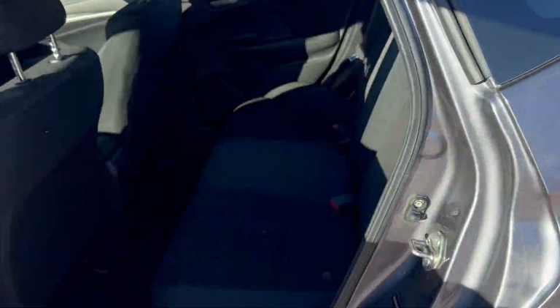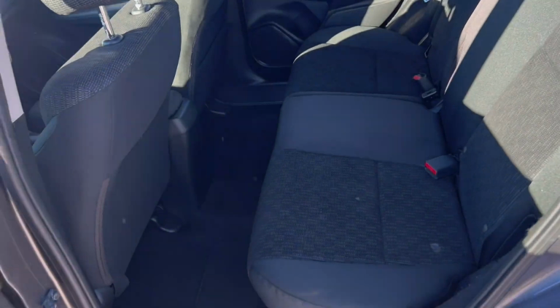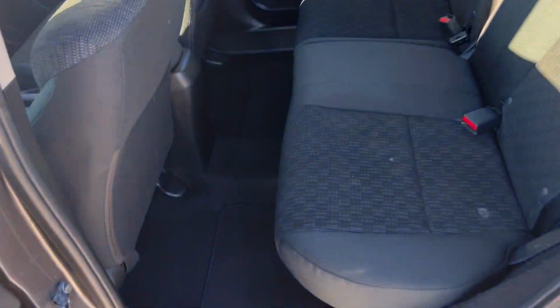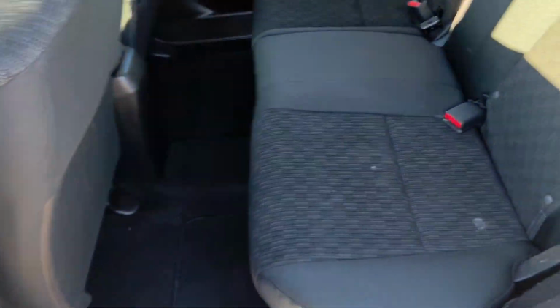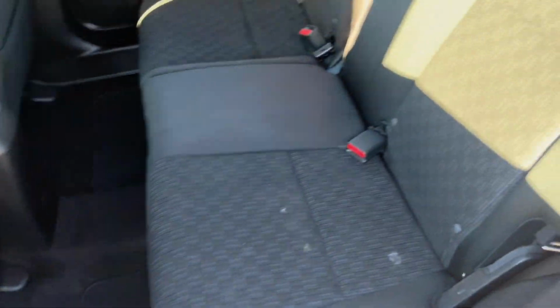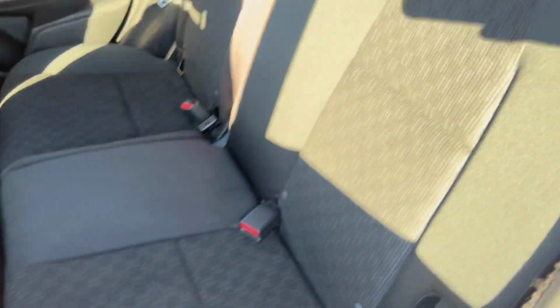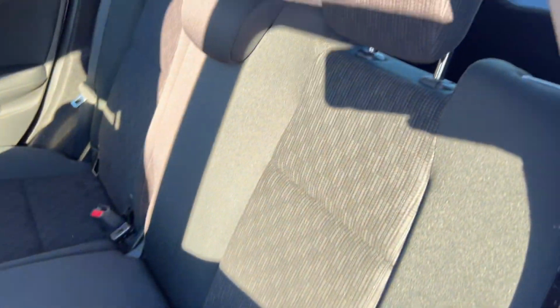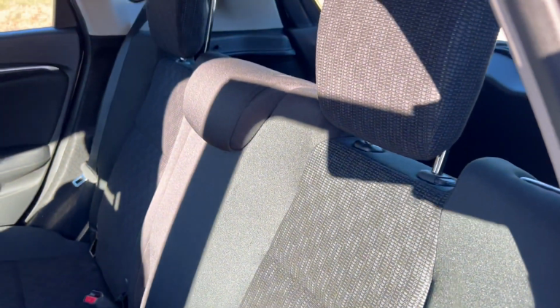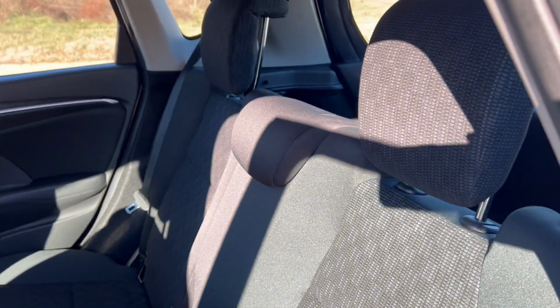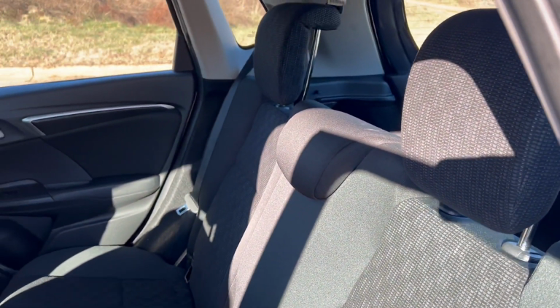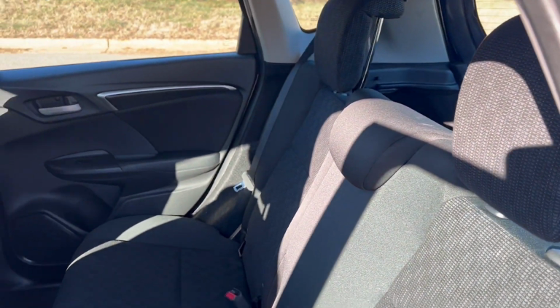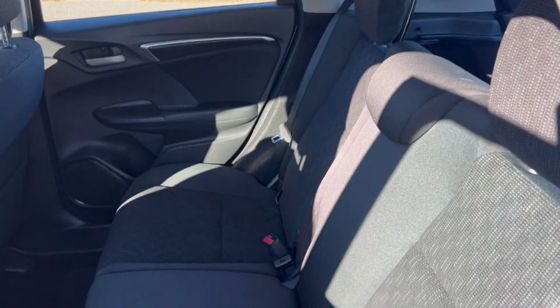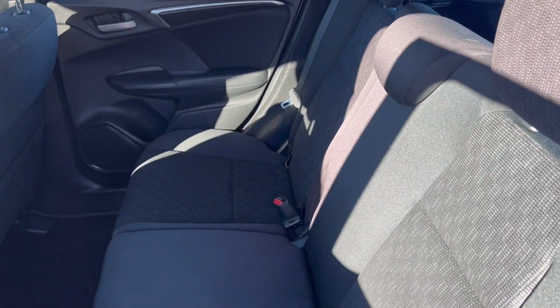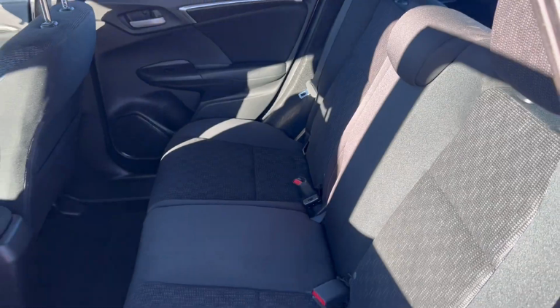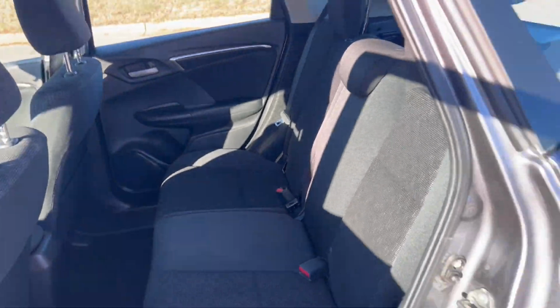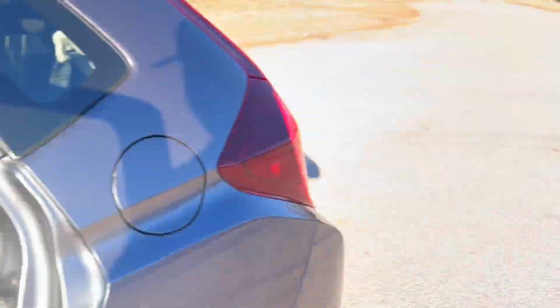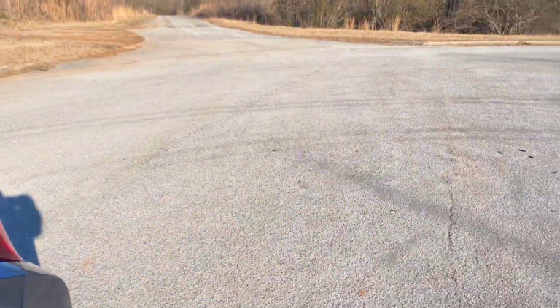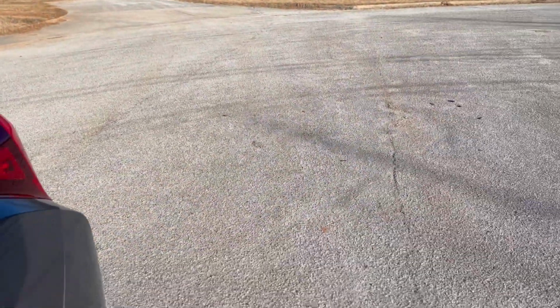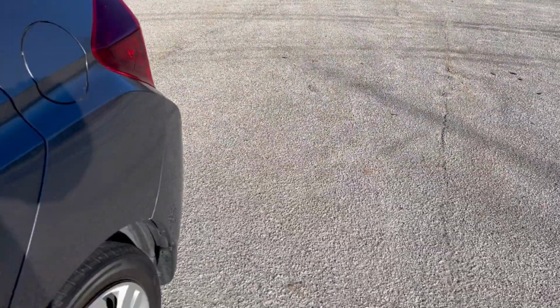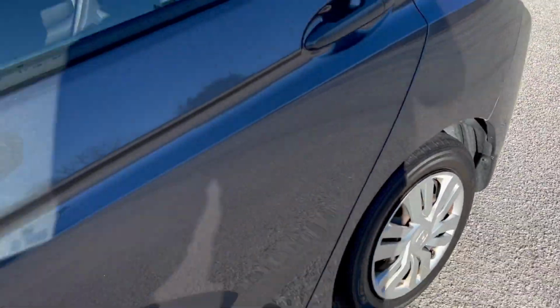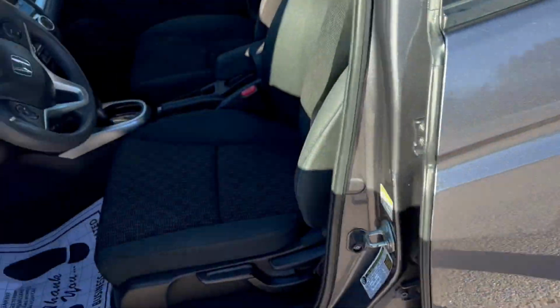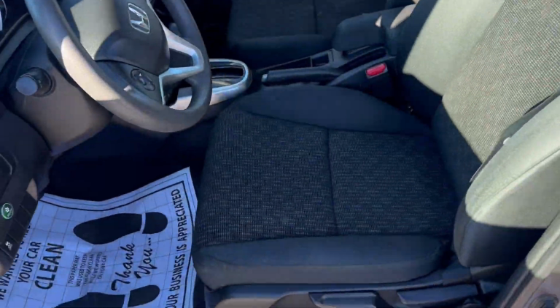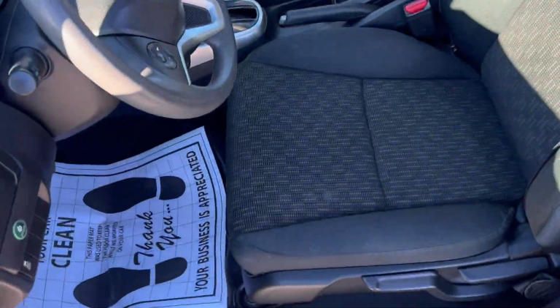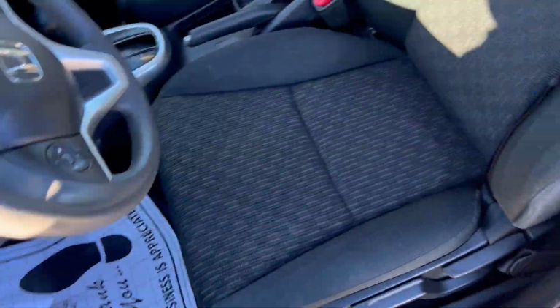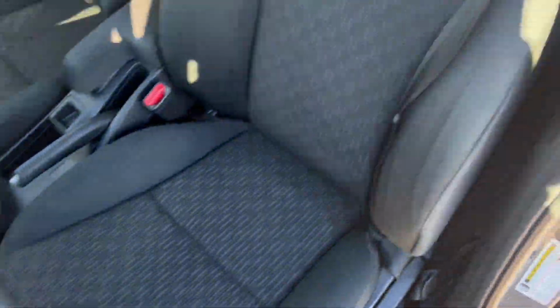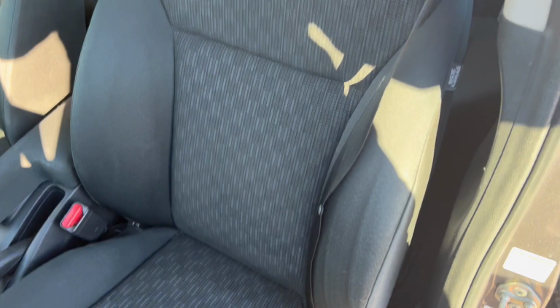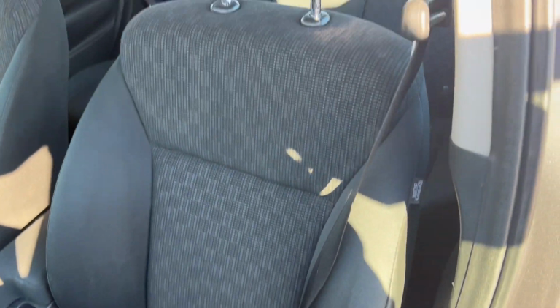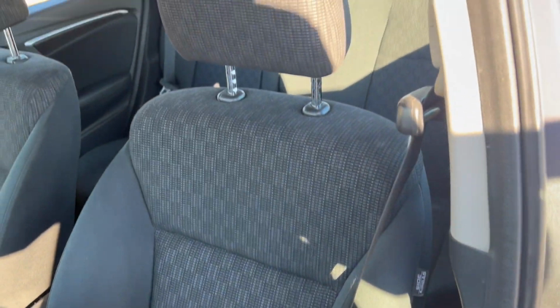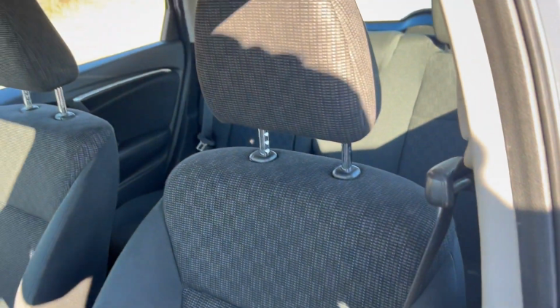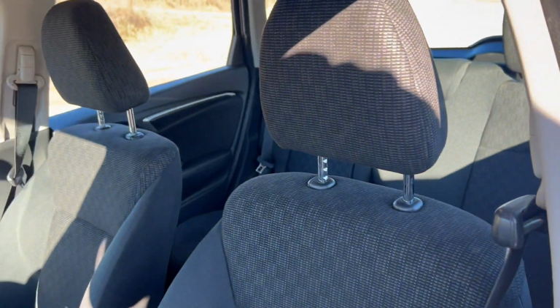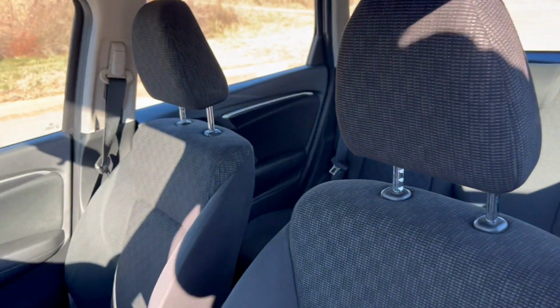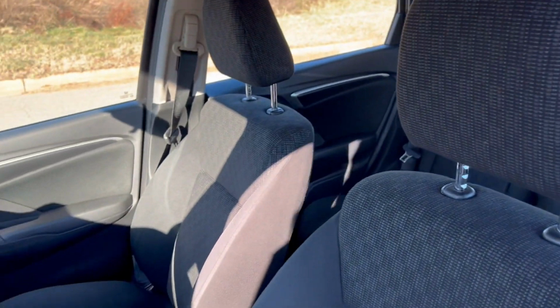All right, you got your cloth interior, driver's seat, and then the passenger.